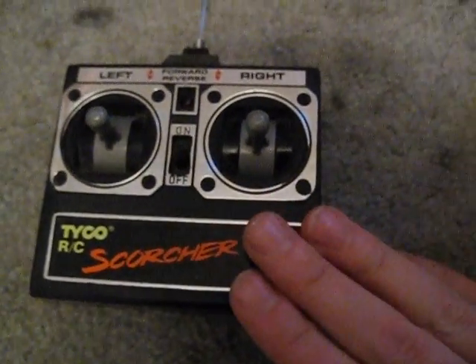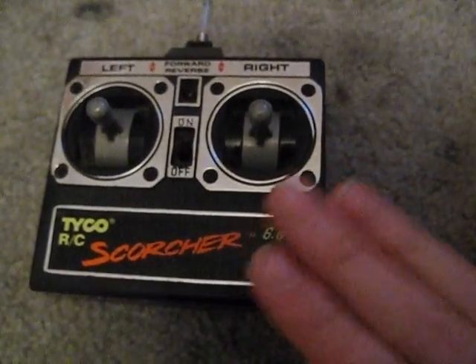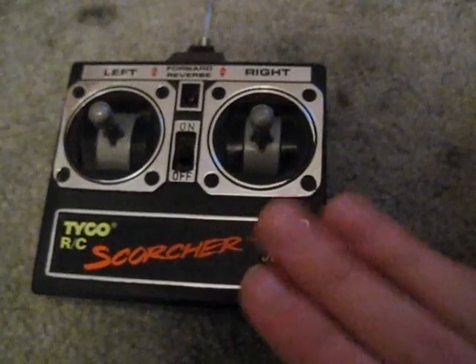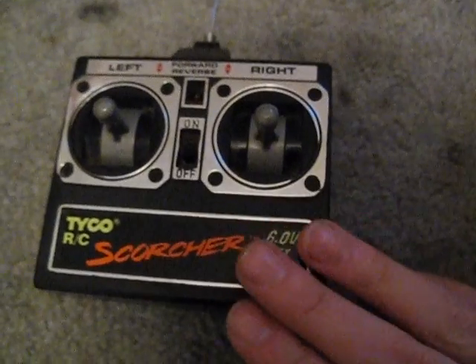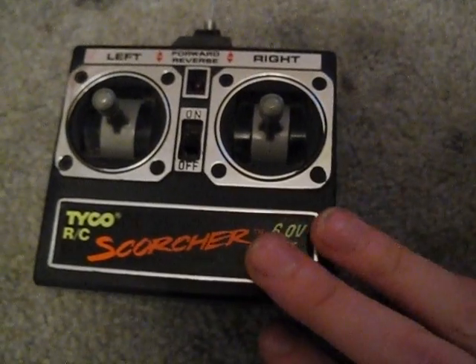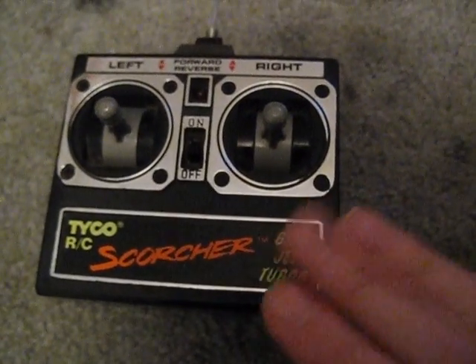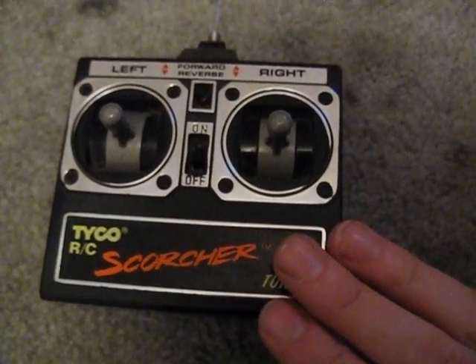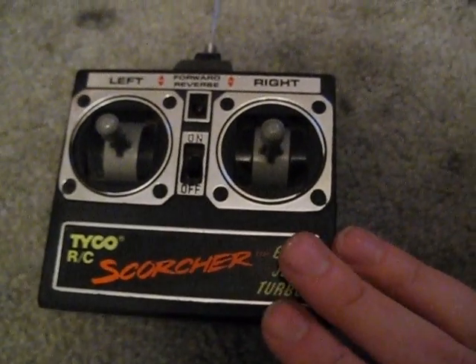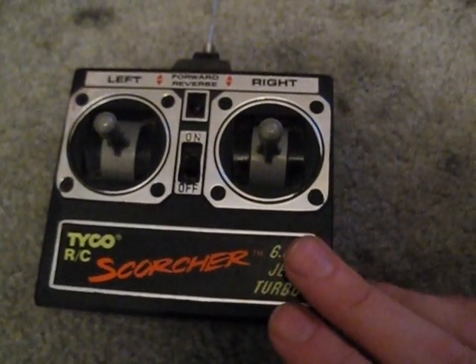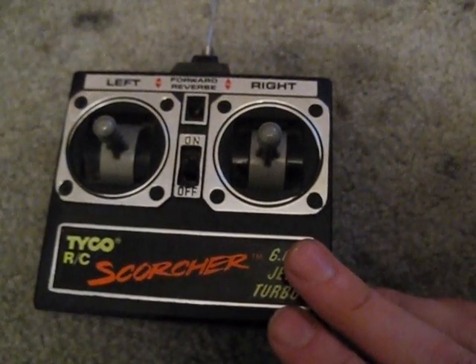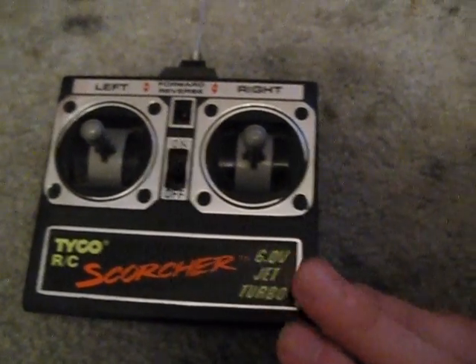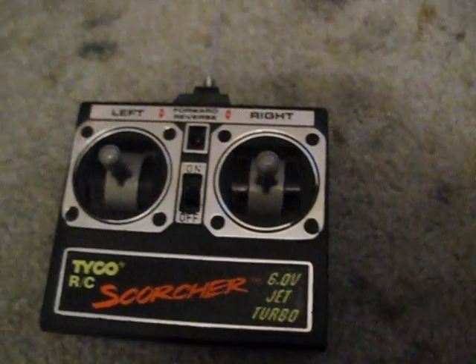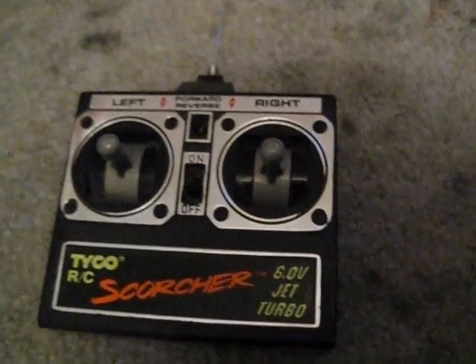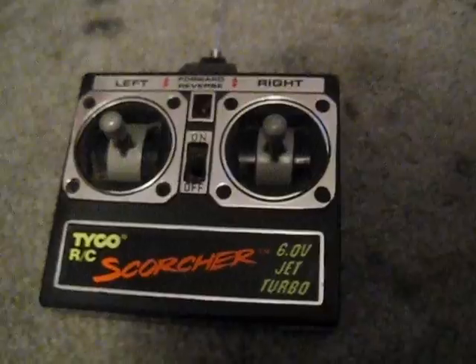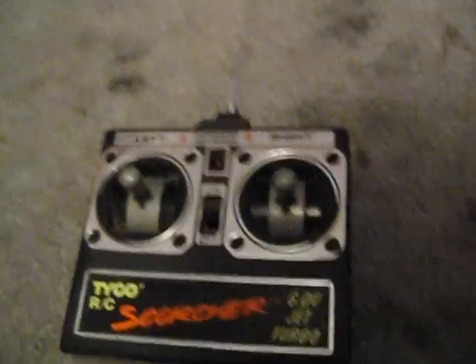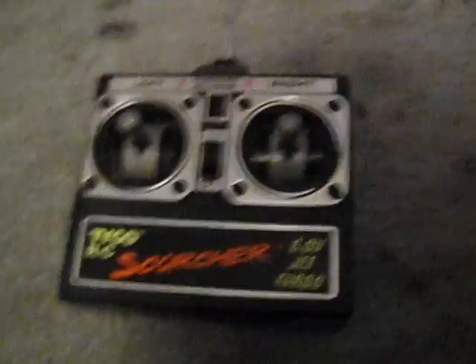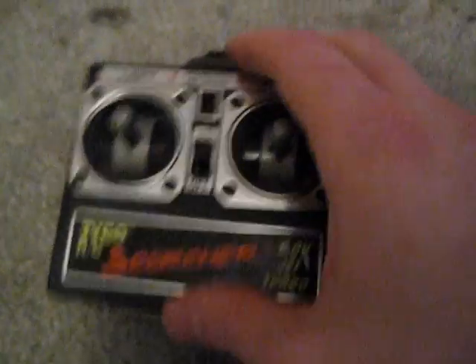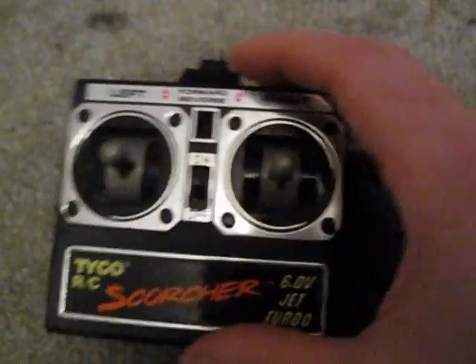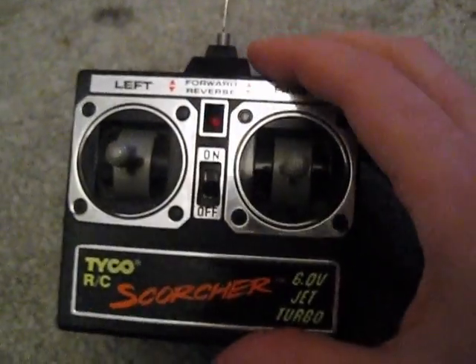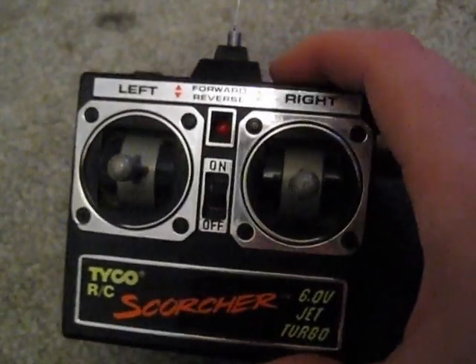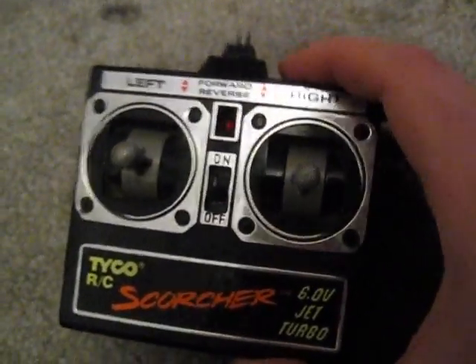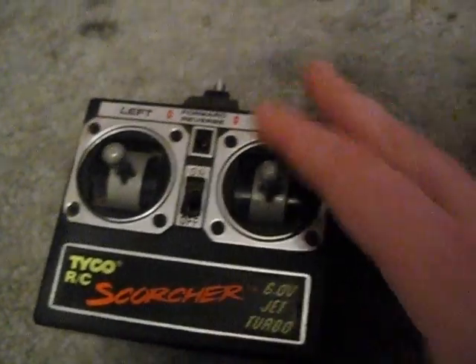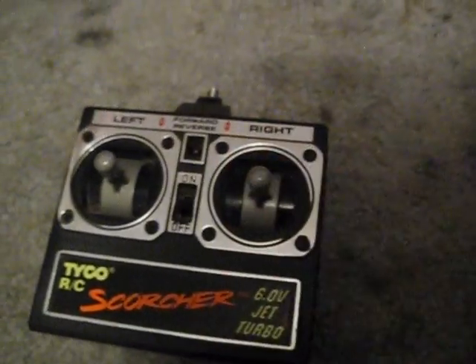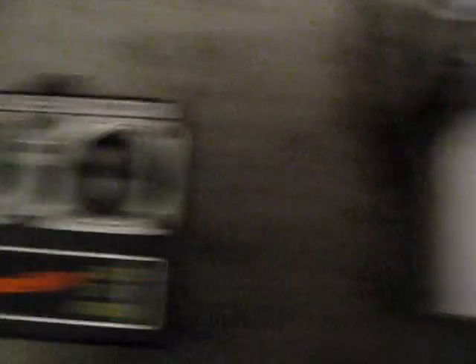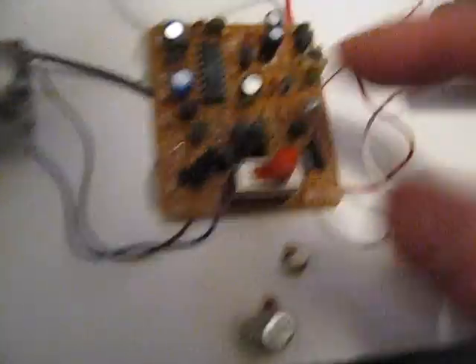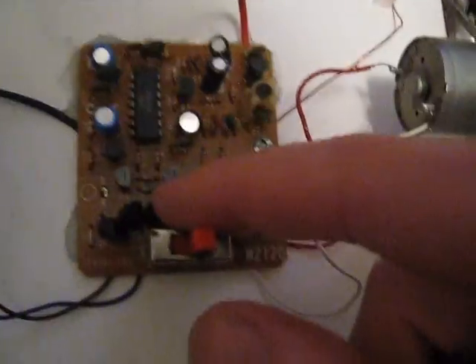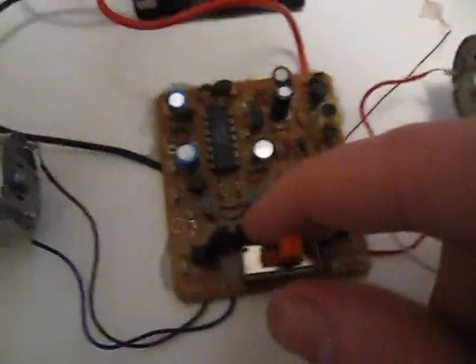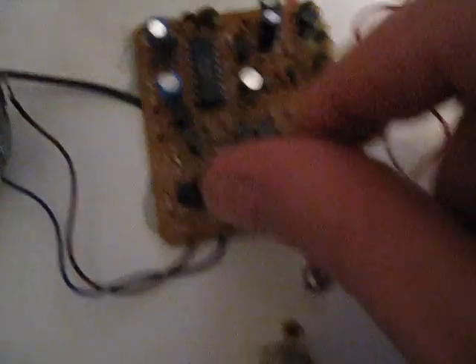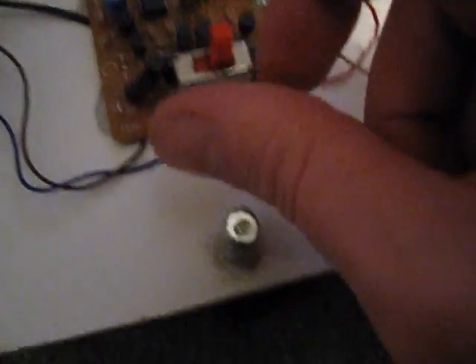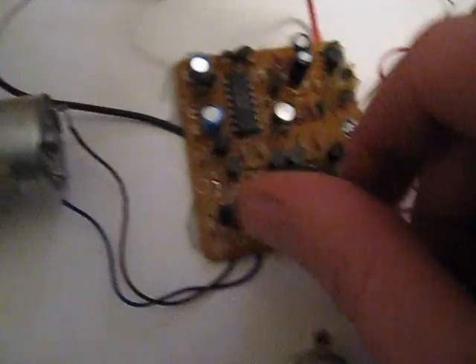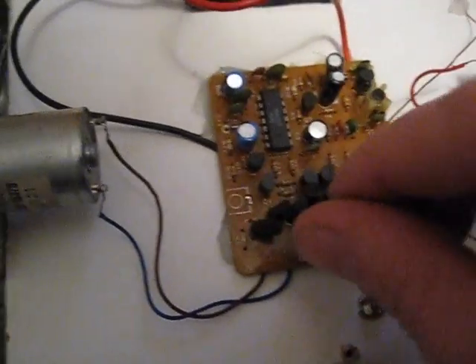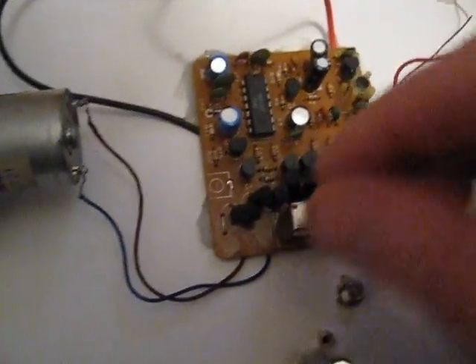Six wheels. Could do a 360 on the spot. I've actually still got the frame and all the drive and everything, but I just took this out of it just to toy around with it. Something to do.